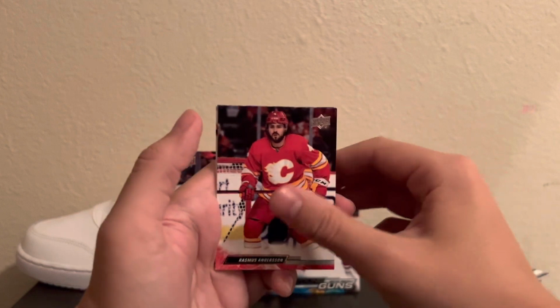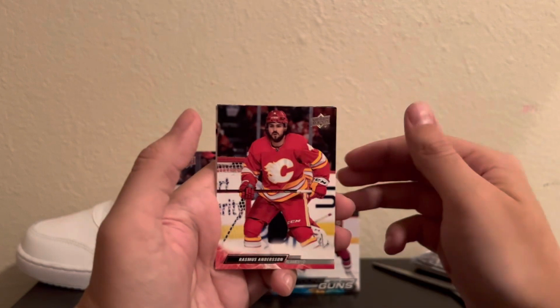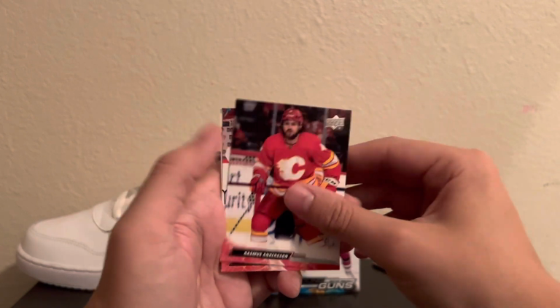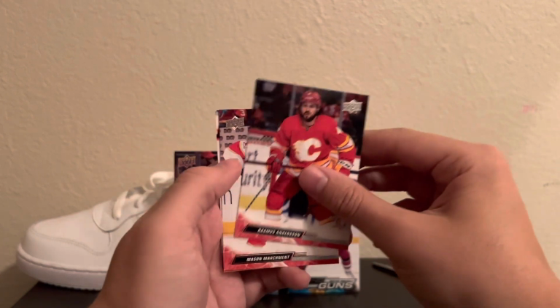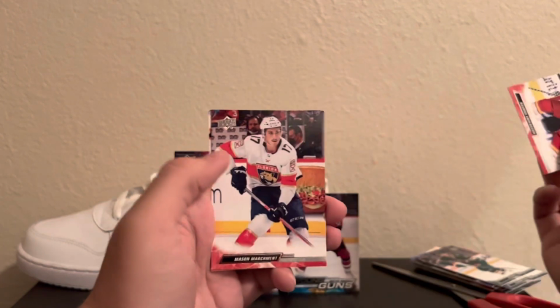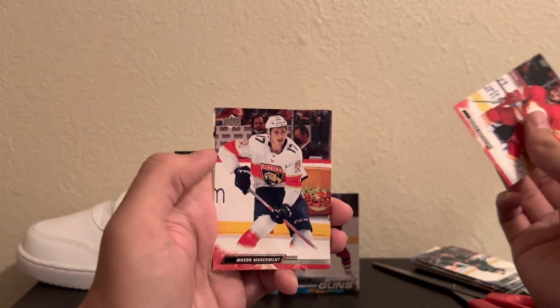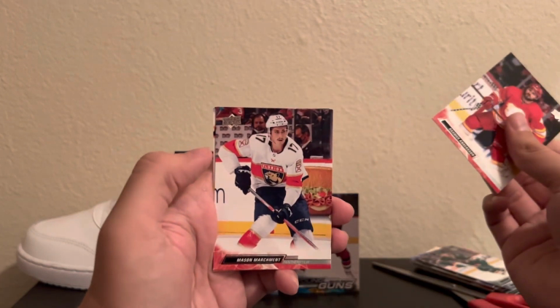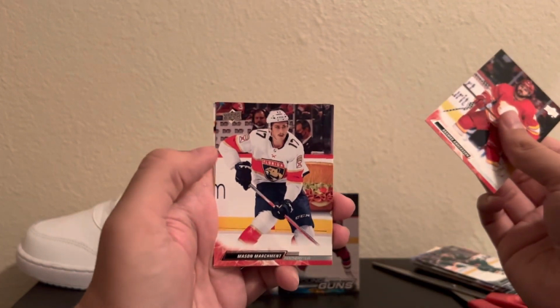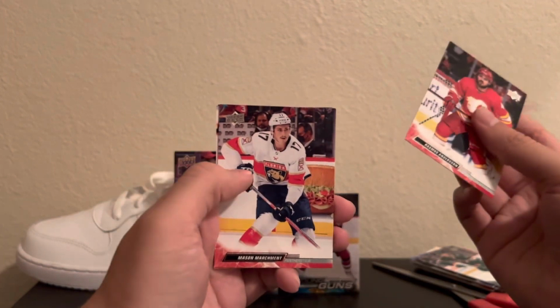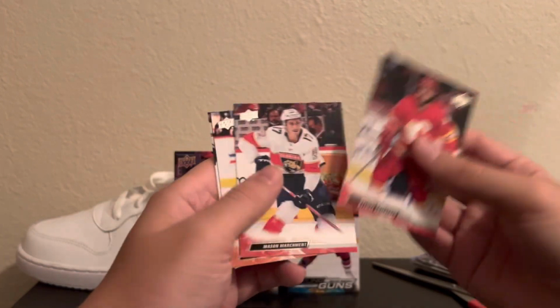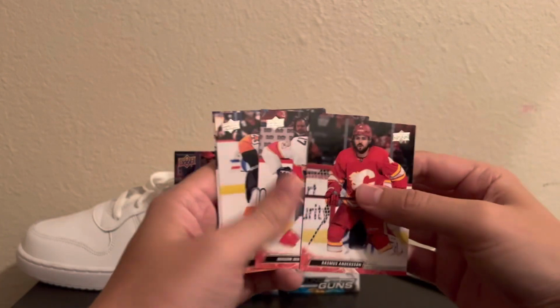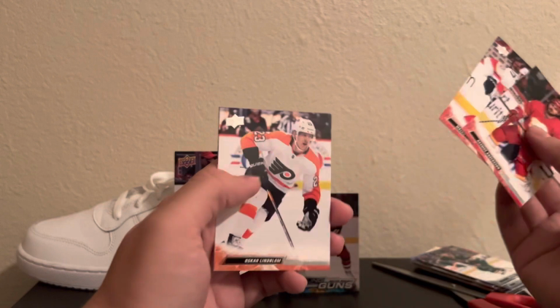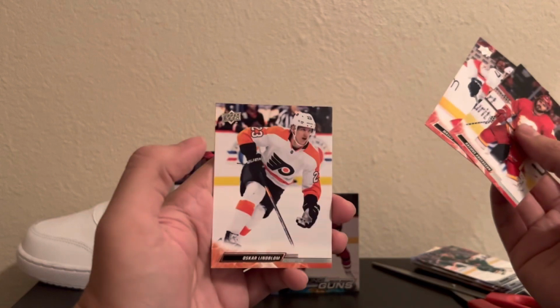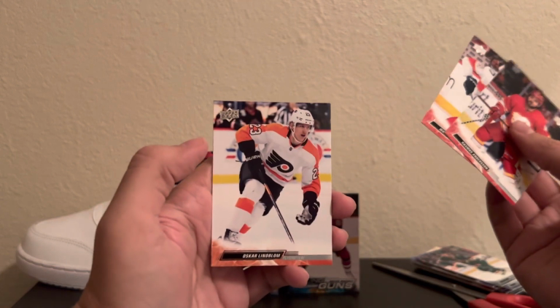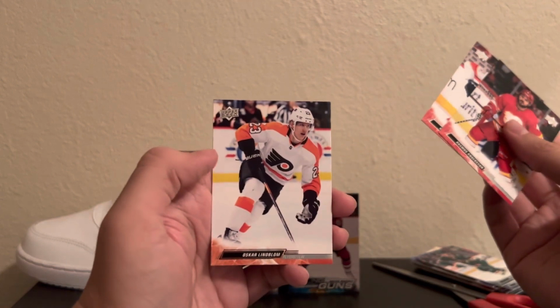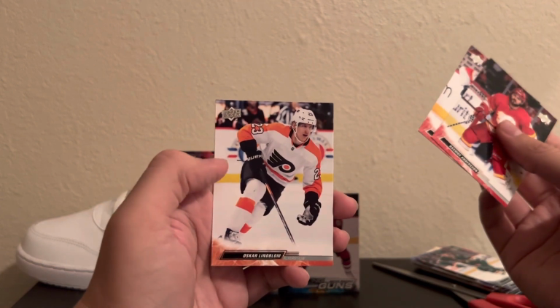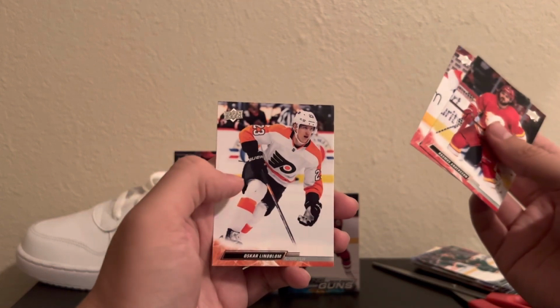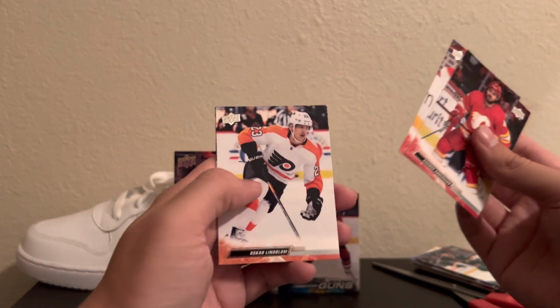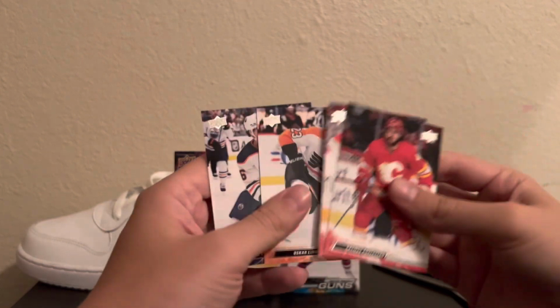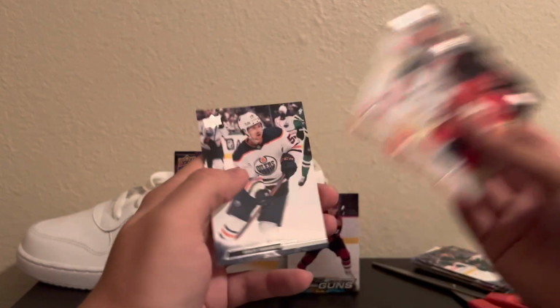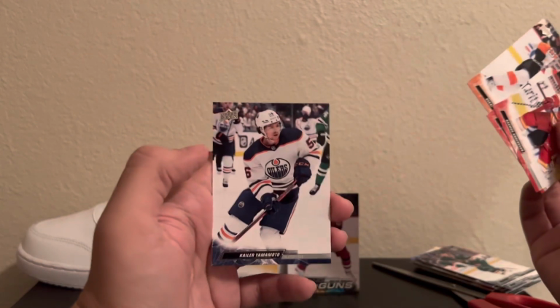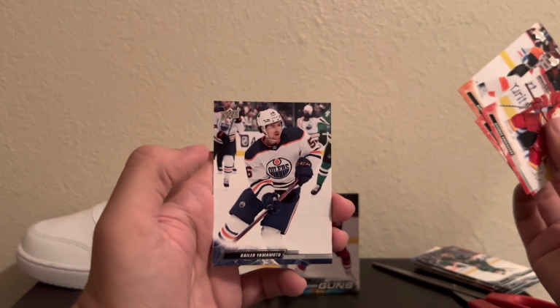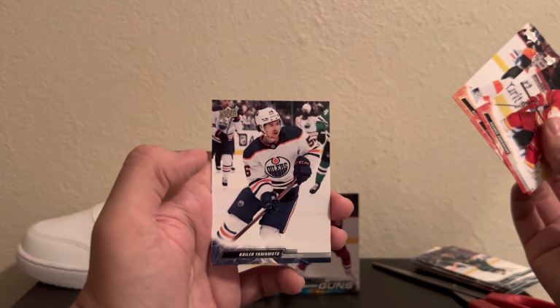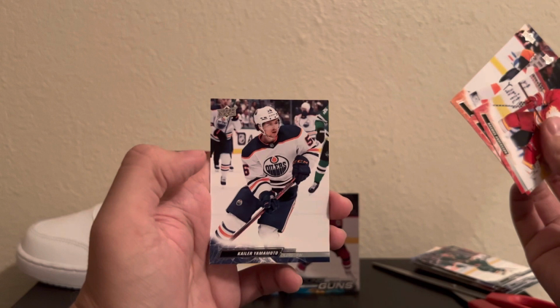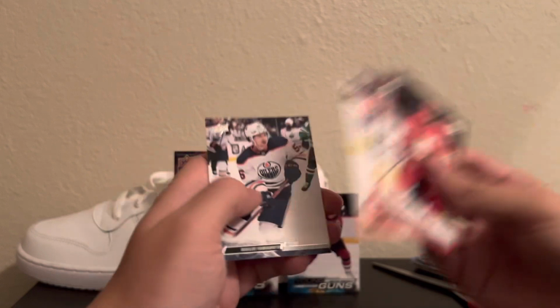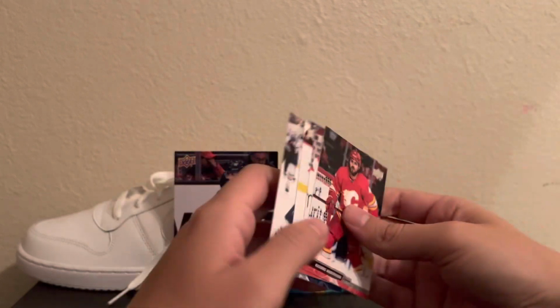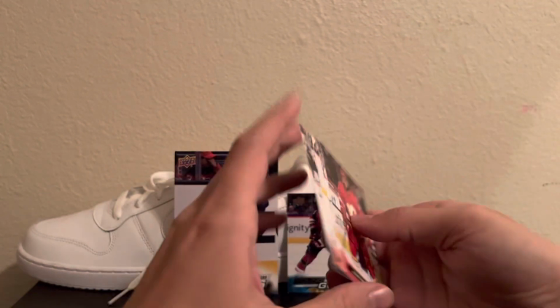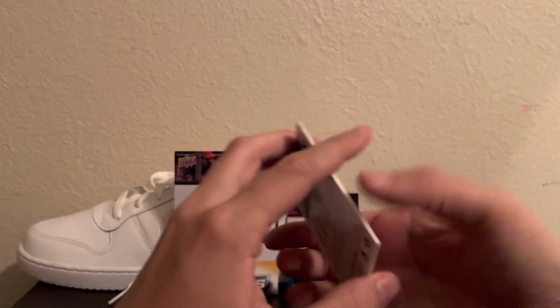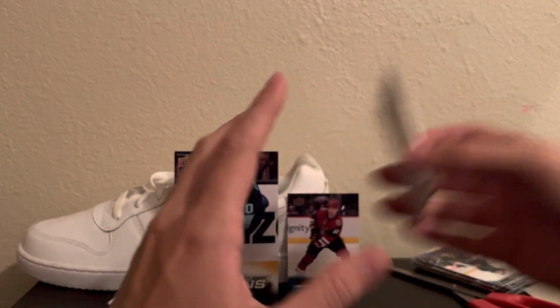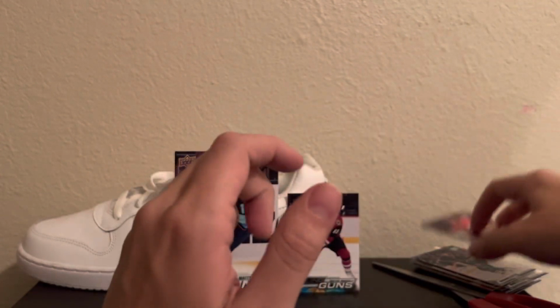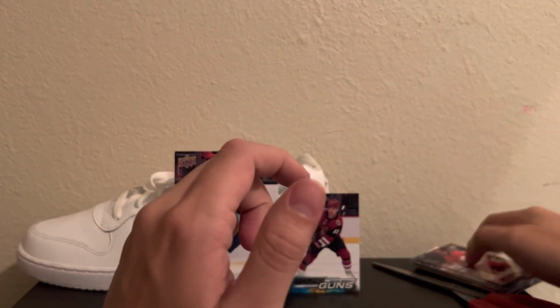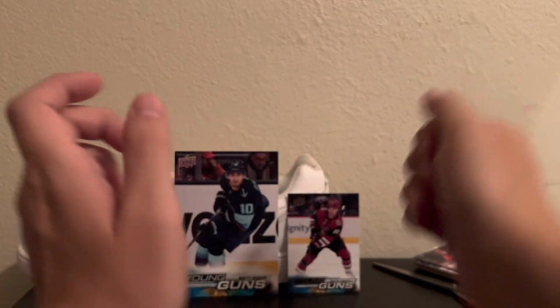Rasmus Andersen. Mason Marchment, who's now on the Stars. Oscar Lindblom — I think he's on the Sharks. And Kyler Yamamoto, who was in some trade rumors at the deadline I read.